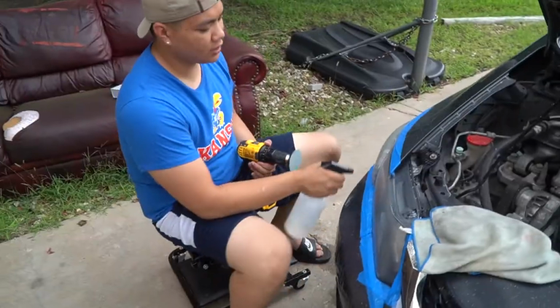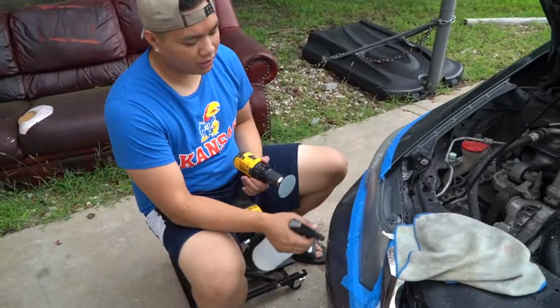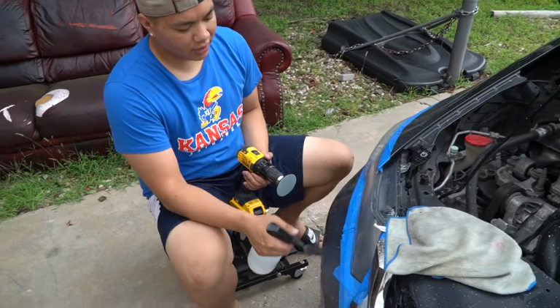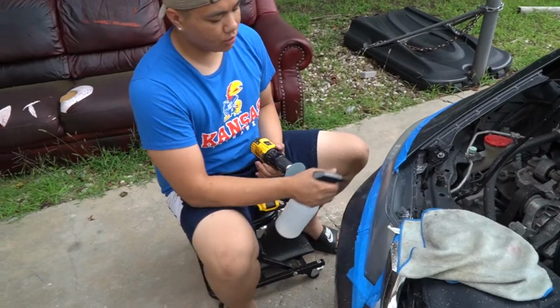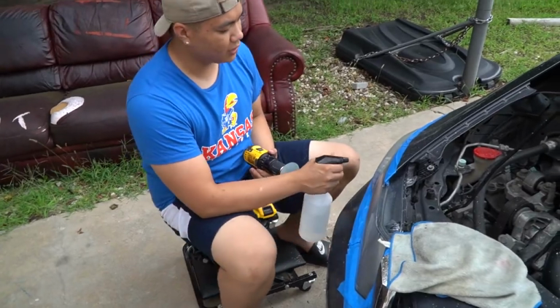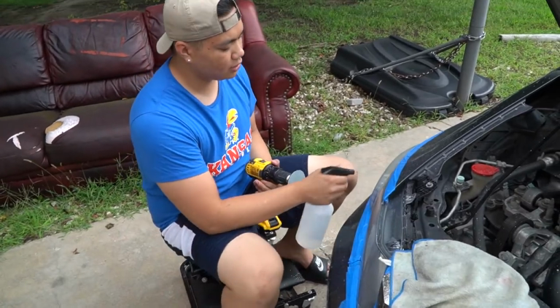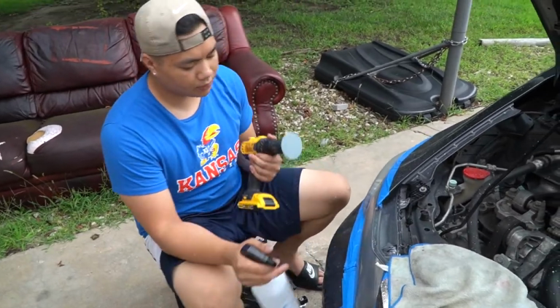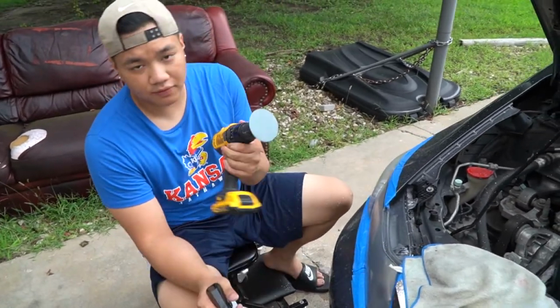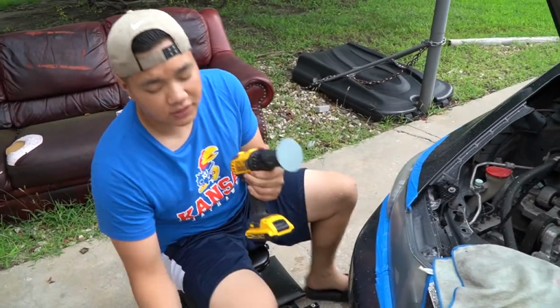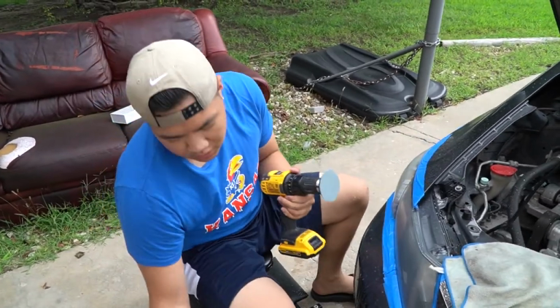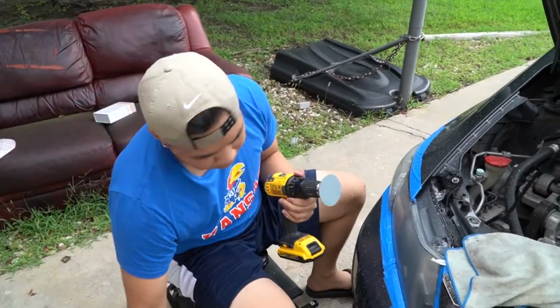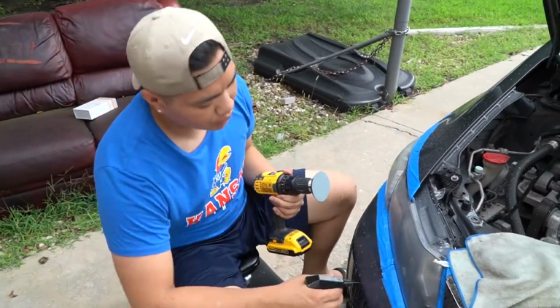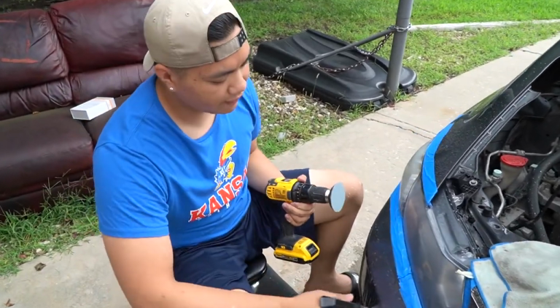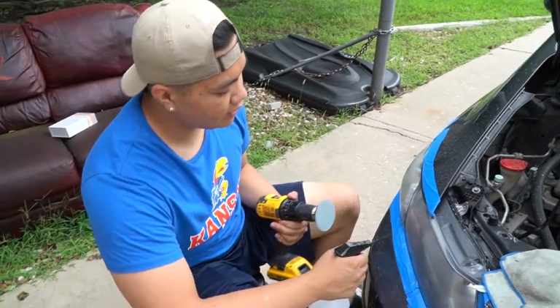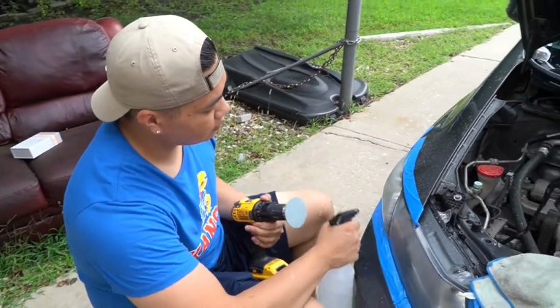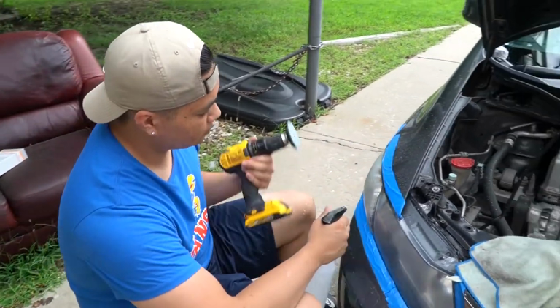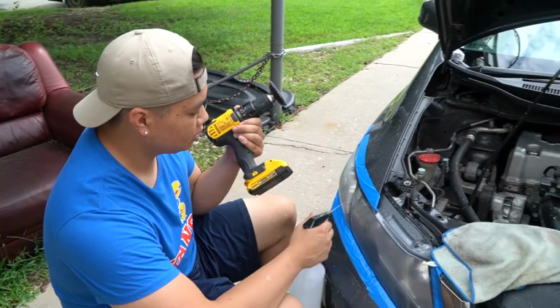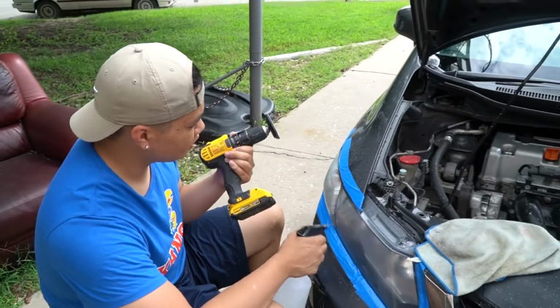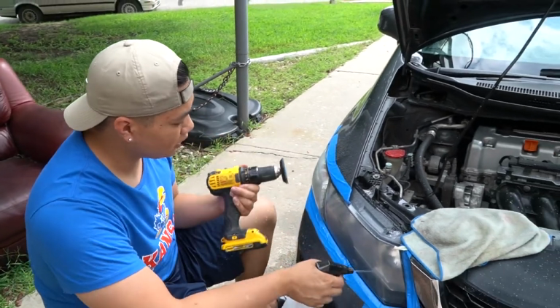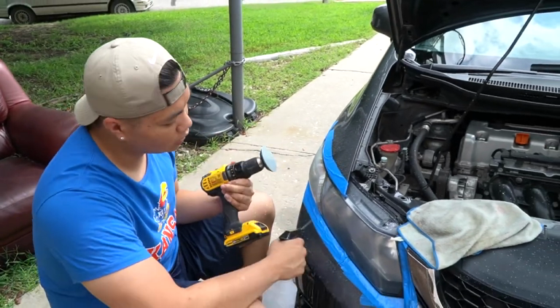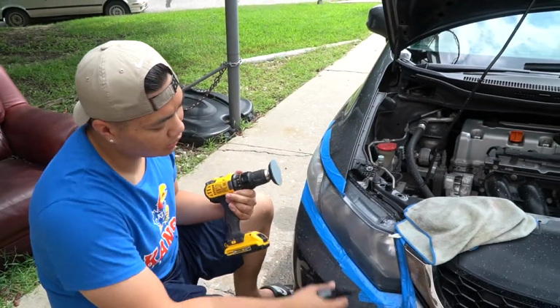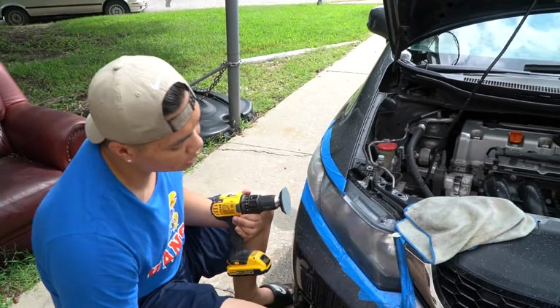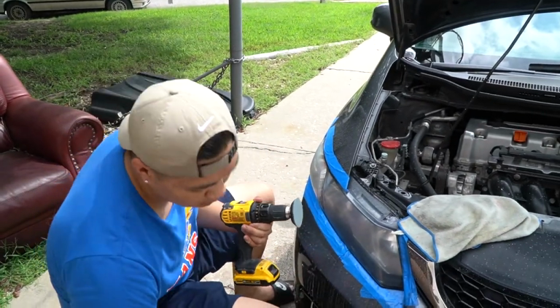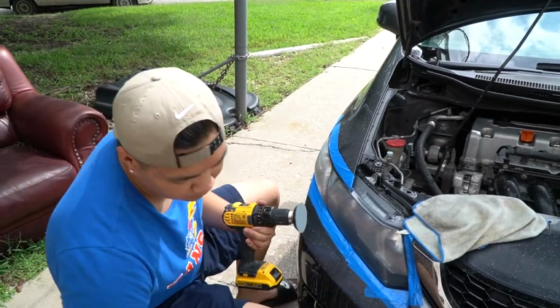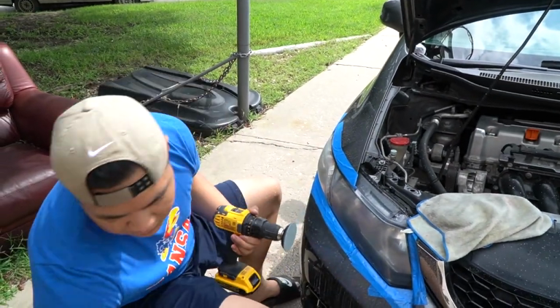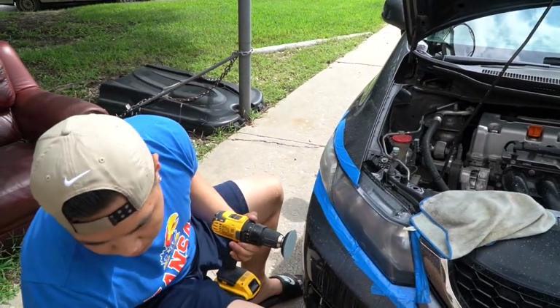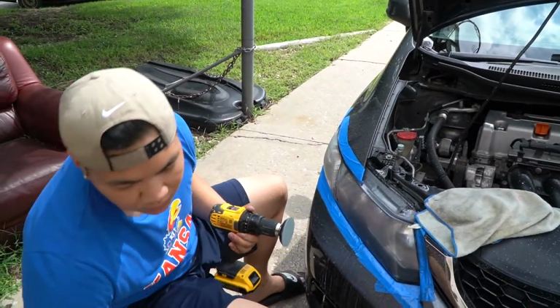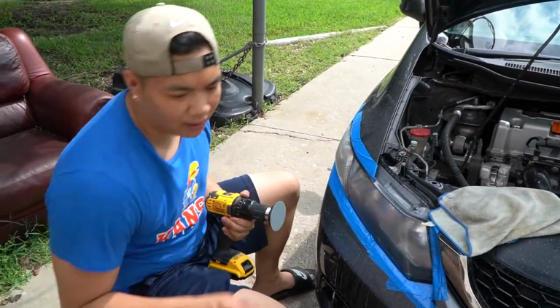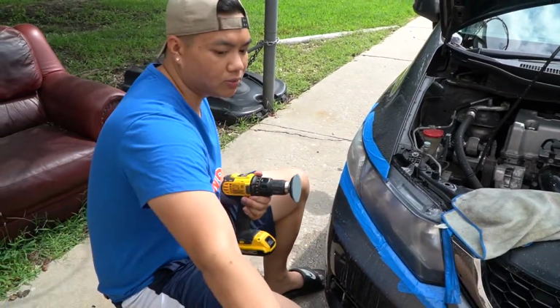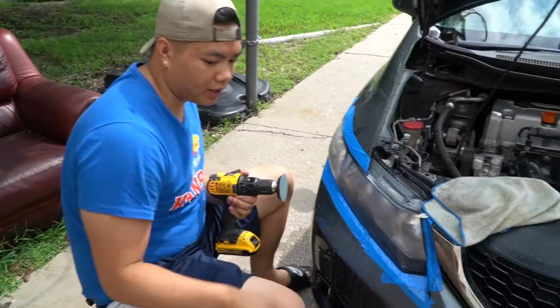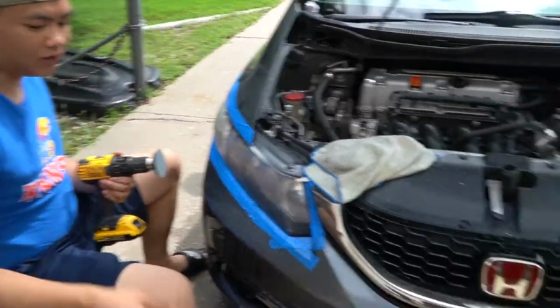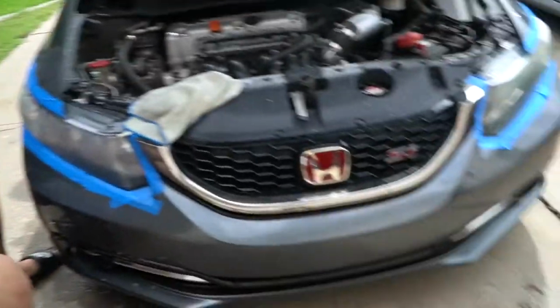So I did the 800 grit twice already. Now we're gonna move on to 1500. We're gonna do 1500 twice and then 3000 twice, then this is where we use that polish right behind his foot over there.